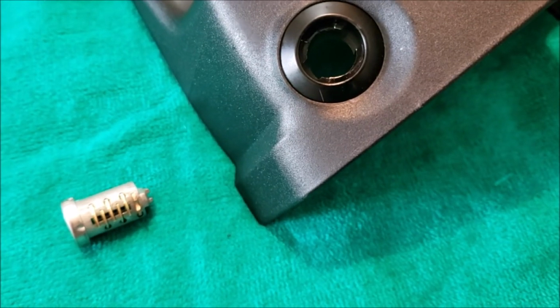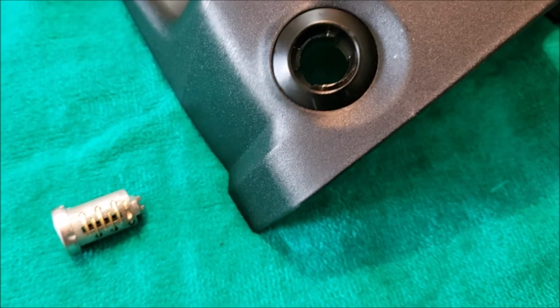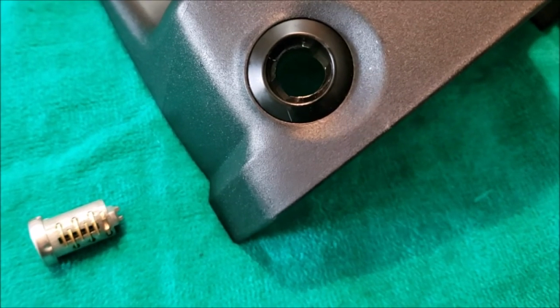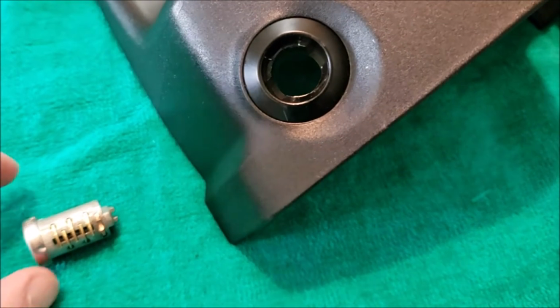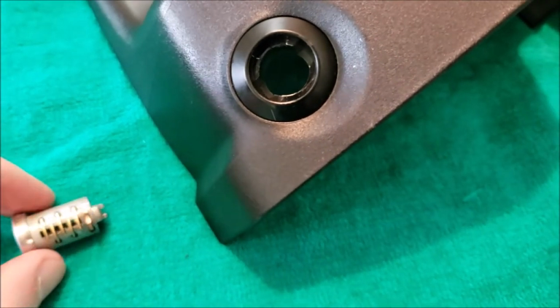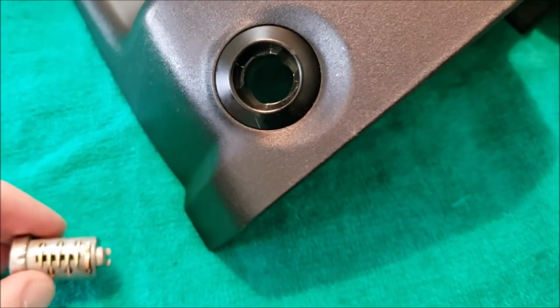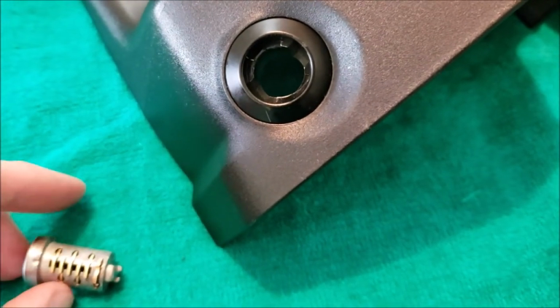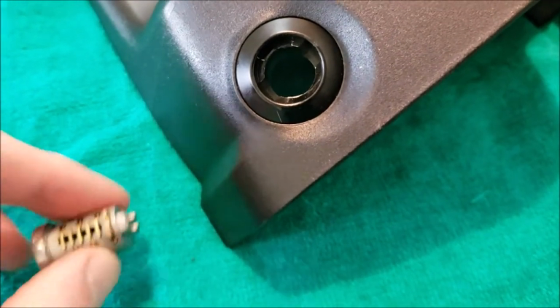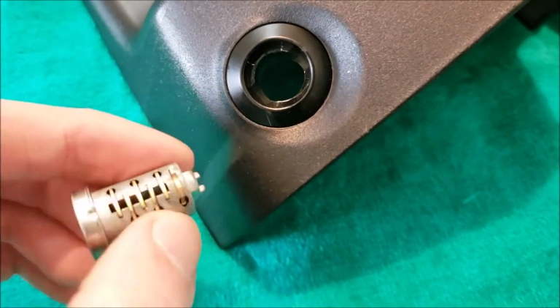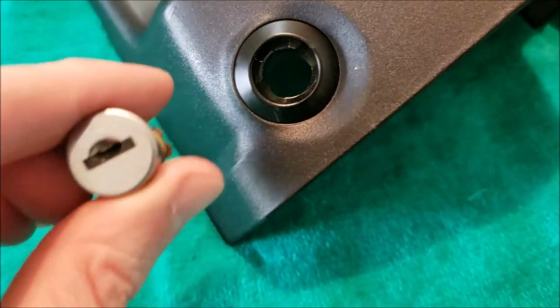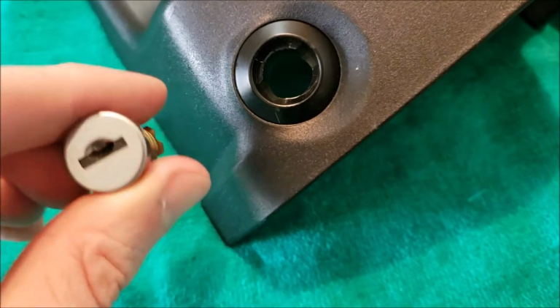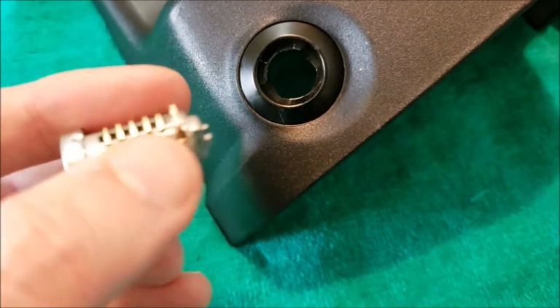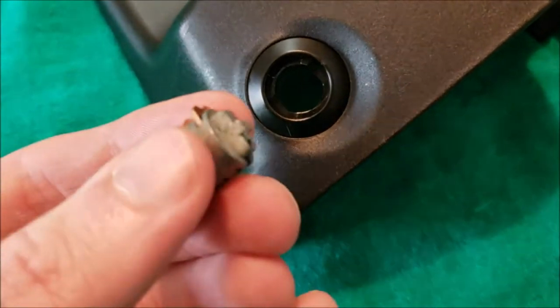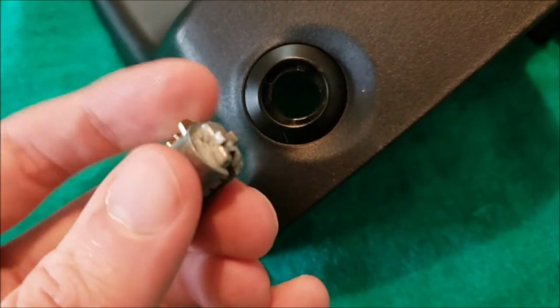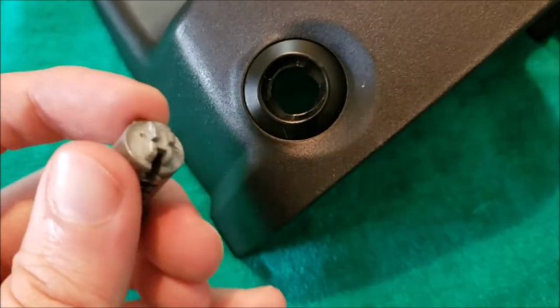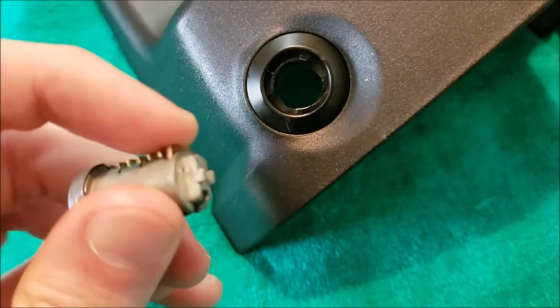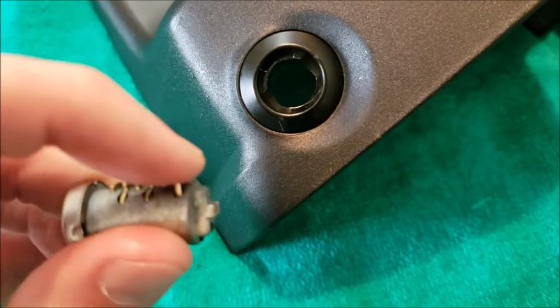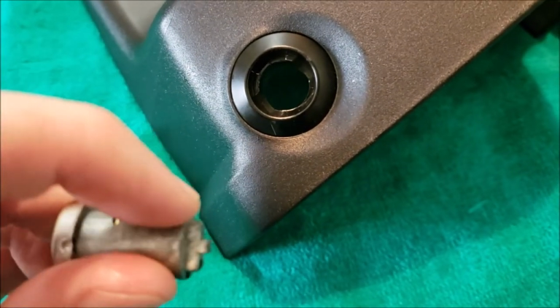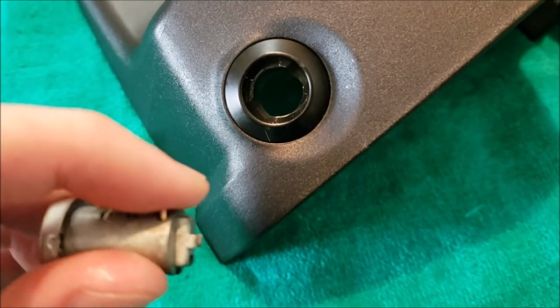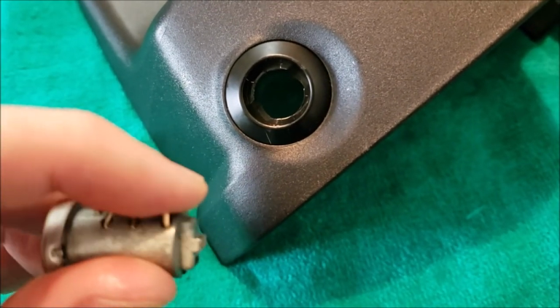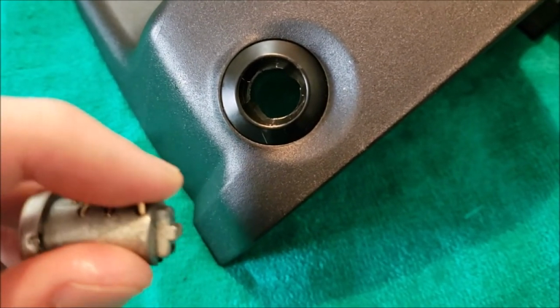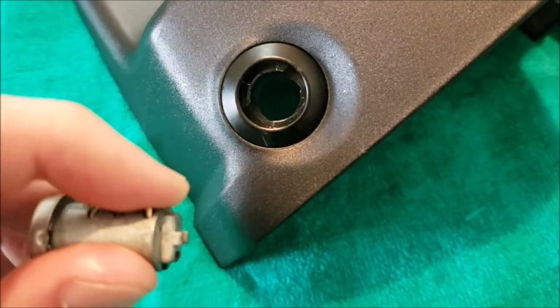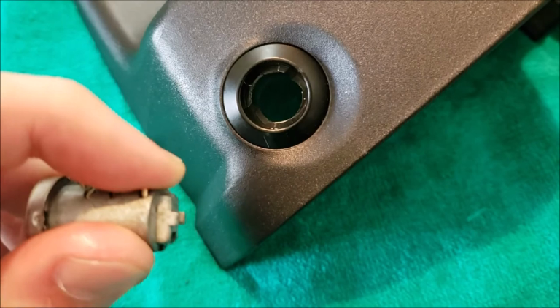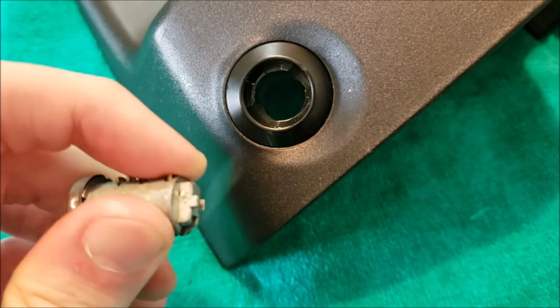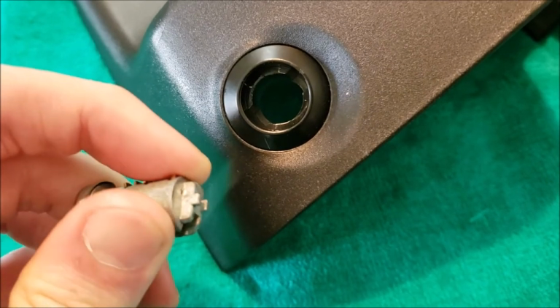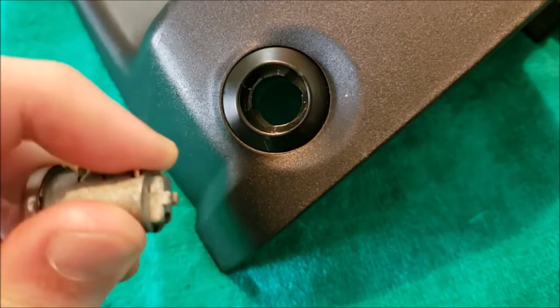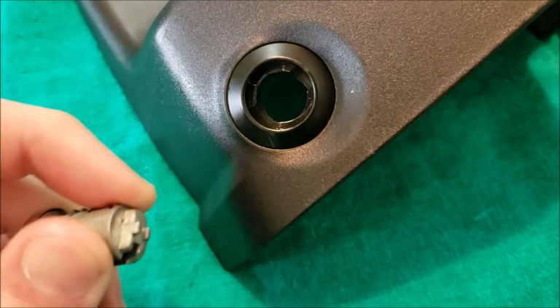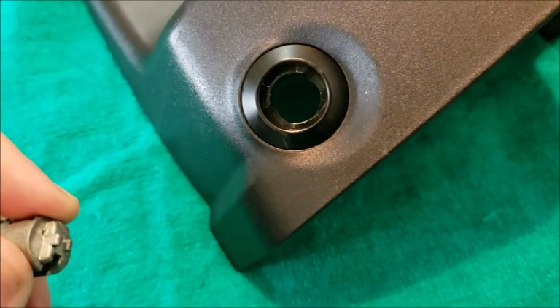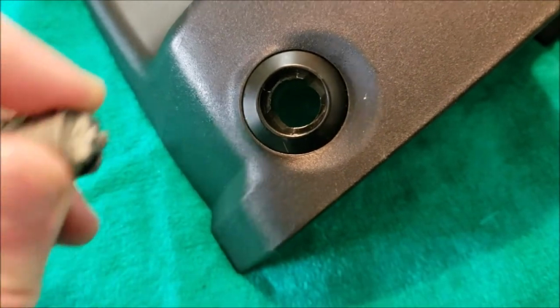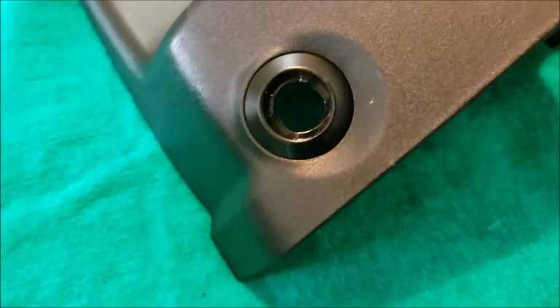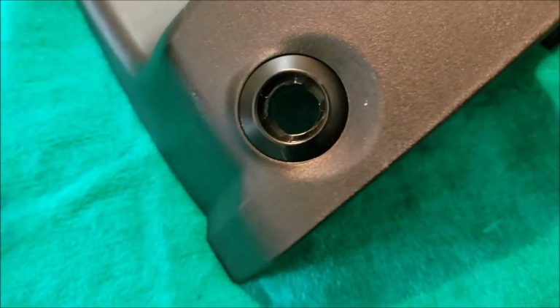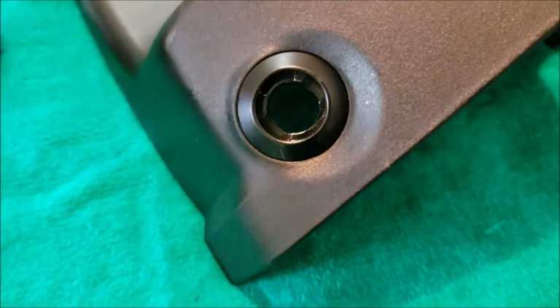We have the lock cylinder out. One piece of advice: leave the key inserted, and as you're pressing this lock tab in from the back end, give the key a little twist as you pull. Eventually it'll work its way out.